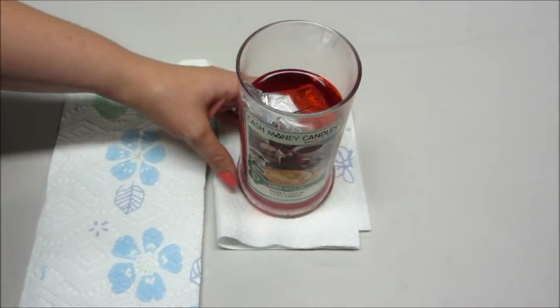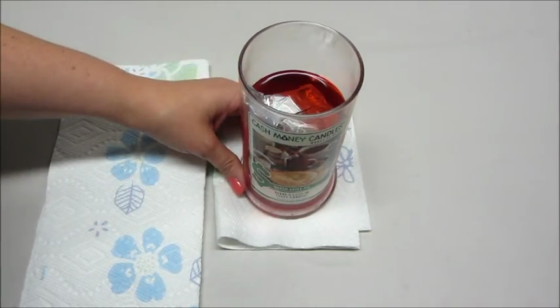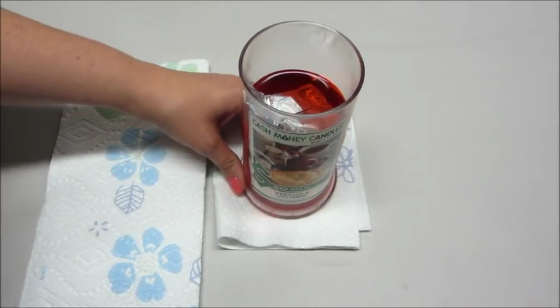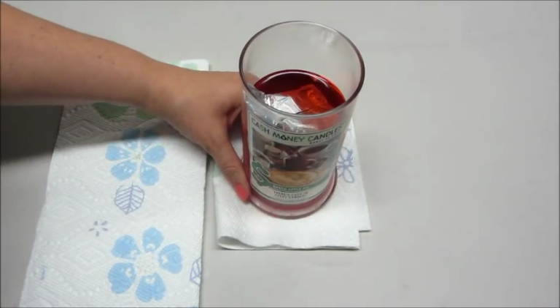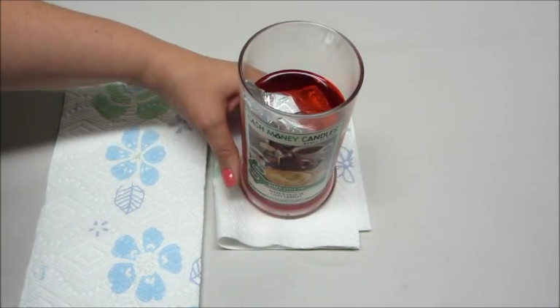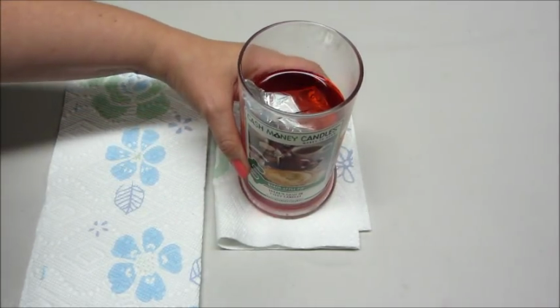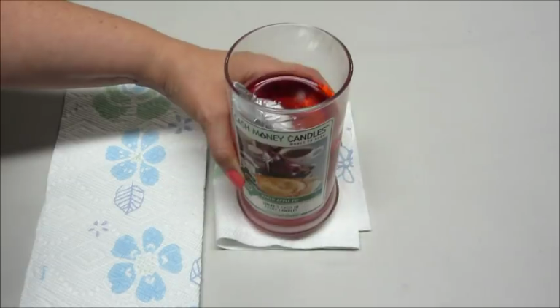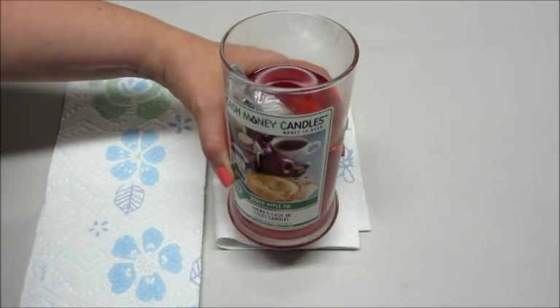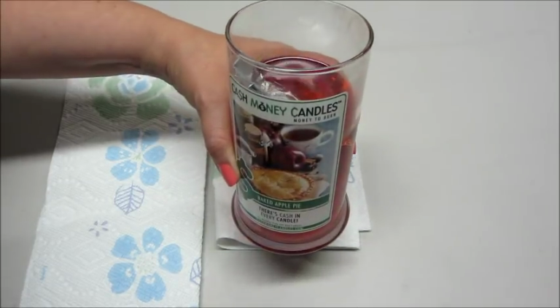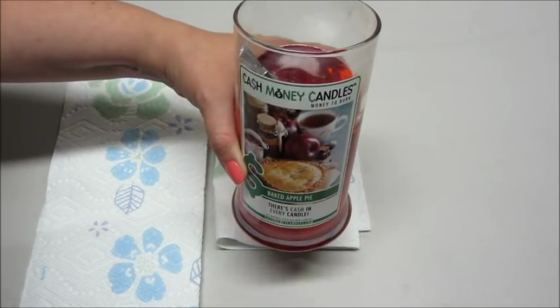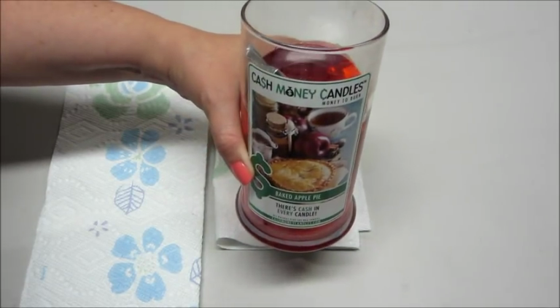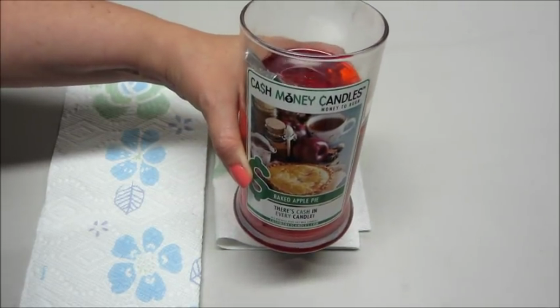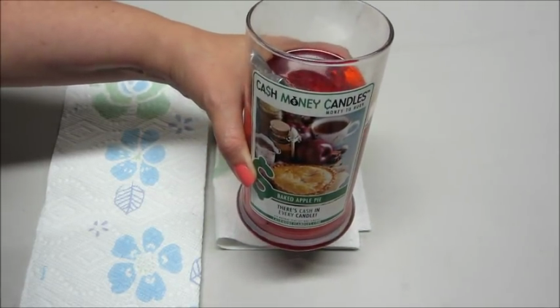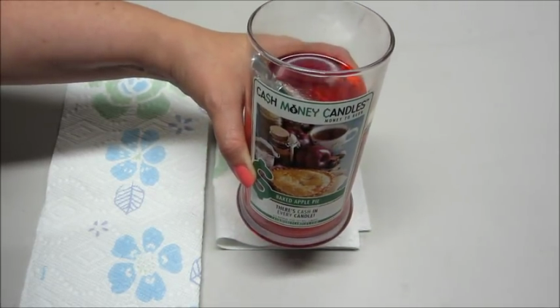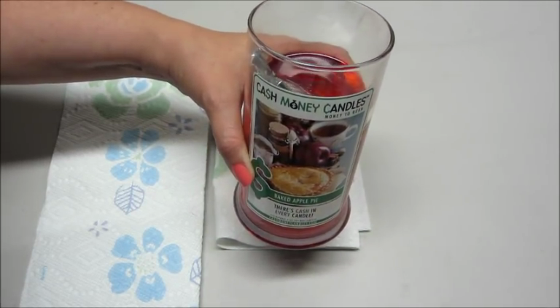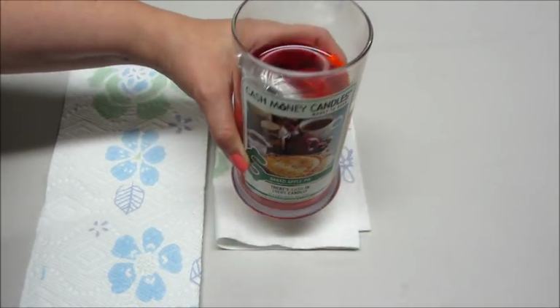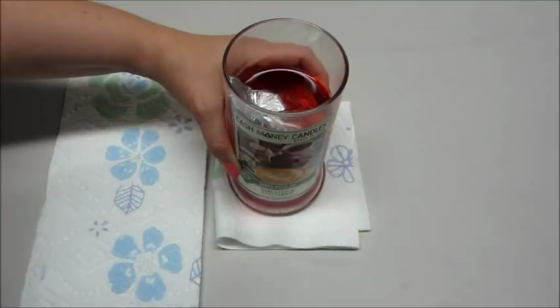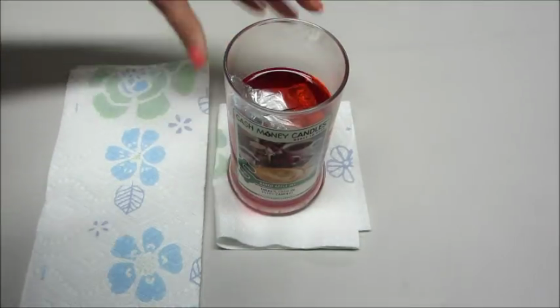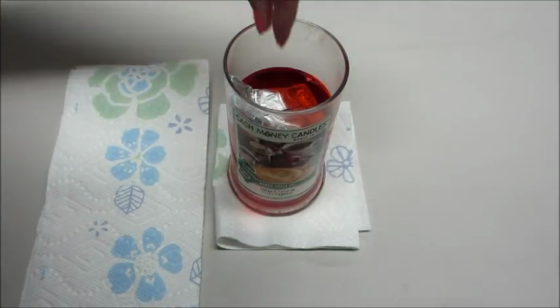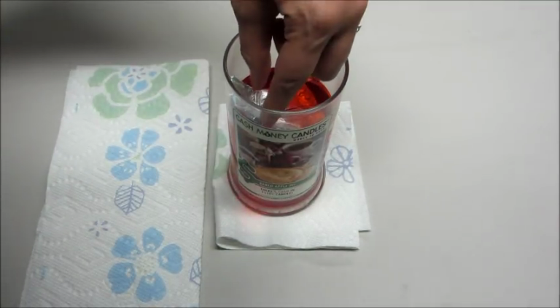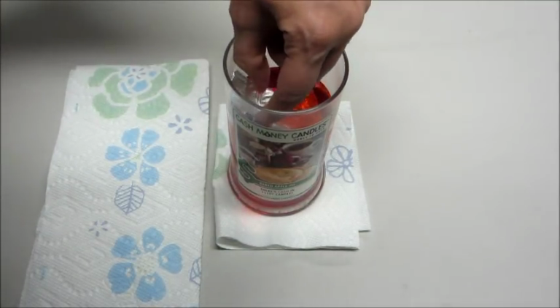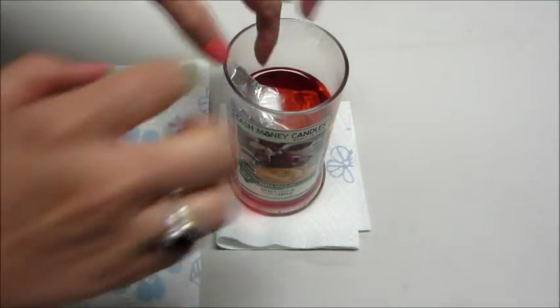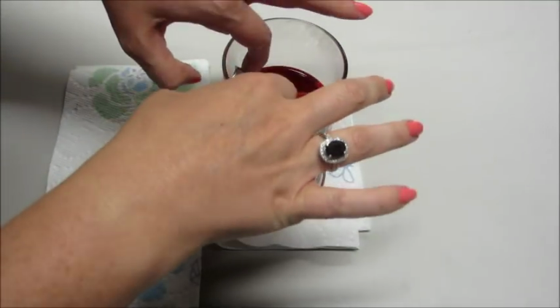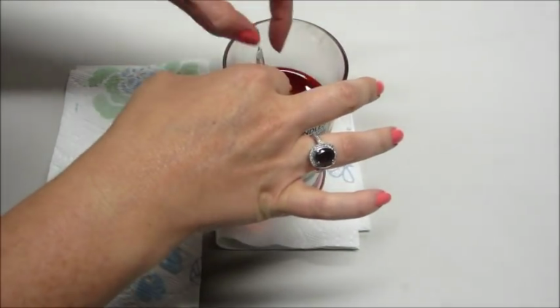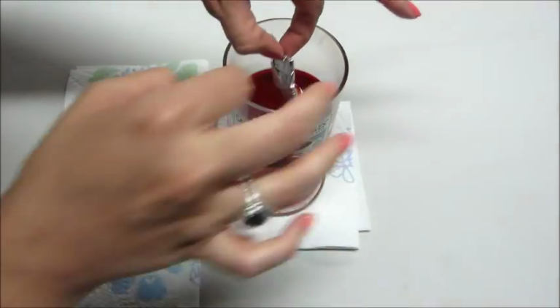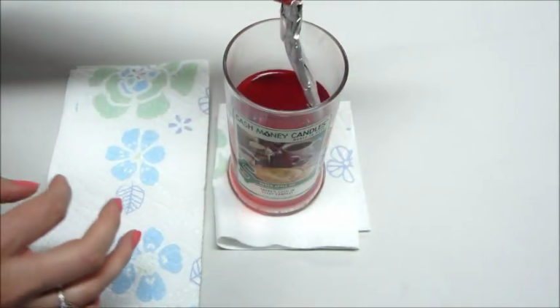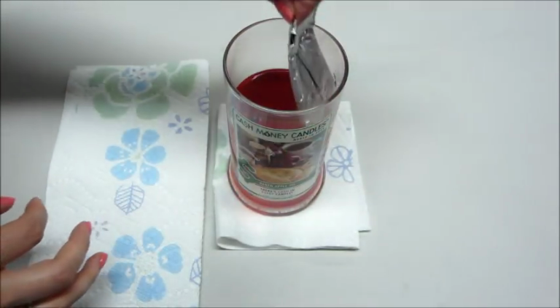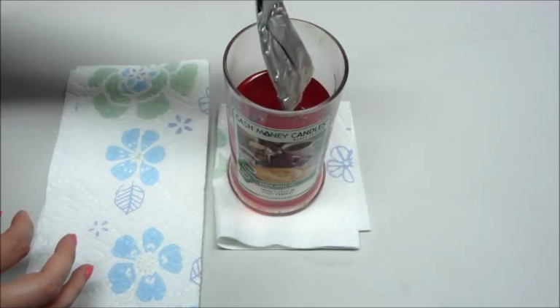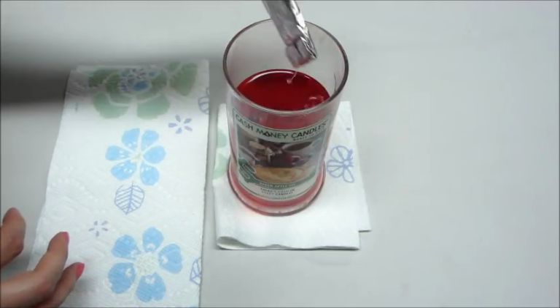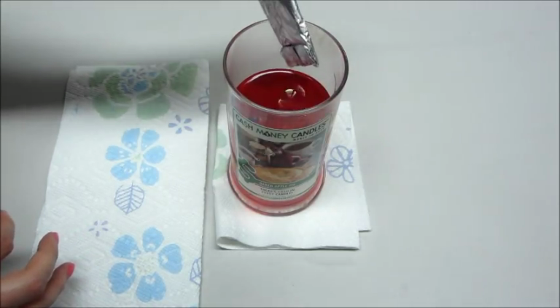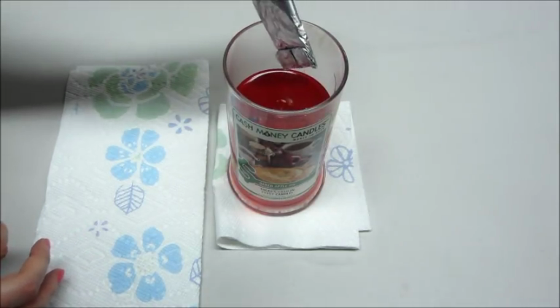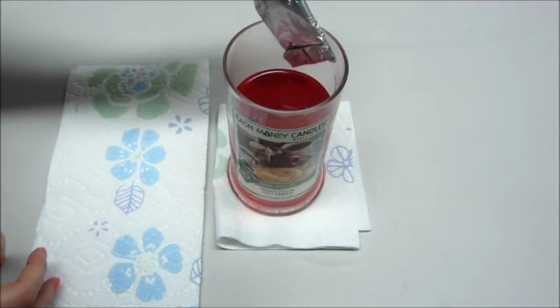Hi guys, welcome back. Today I have a cash money candle reveal. These are from Jewelry Candles, and what's really fun about these is there's money inside of them instead of jewelry. So it's a nice little change of pace from the usual ones that I do.